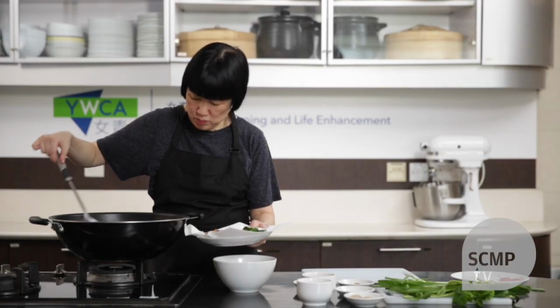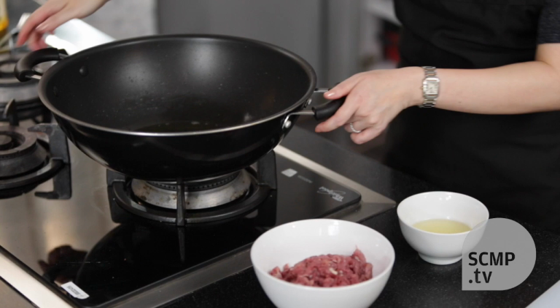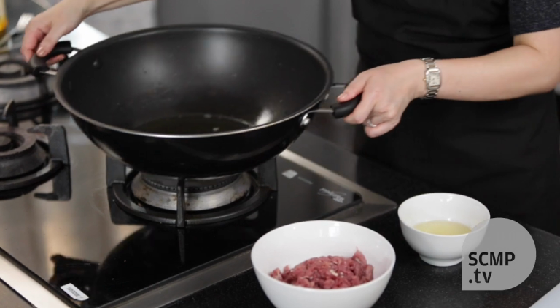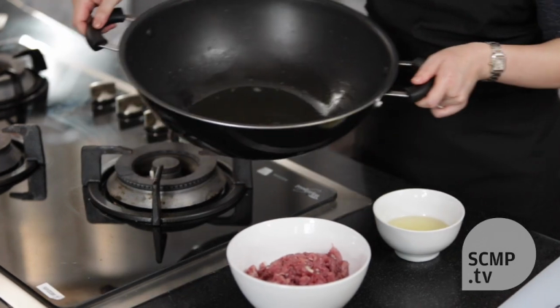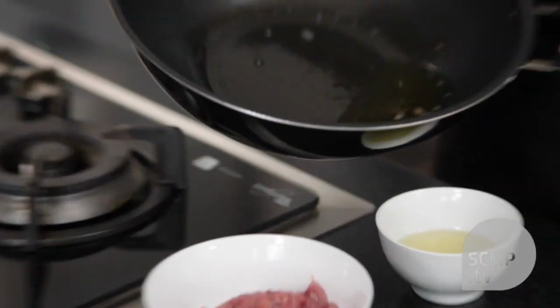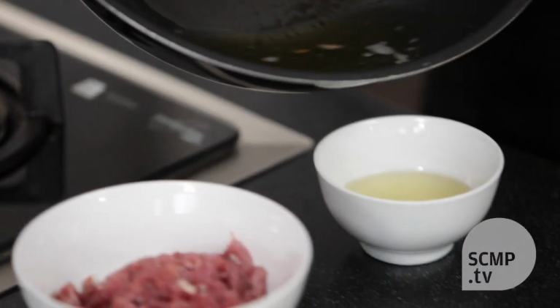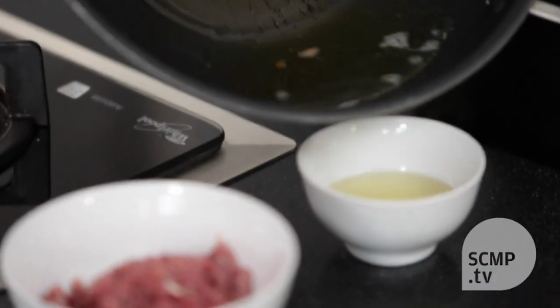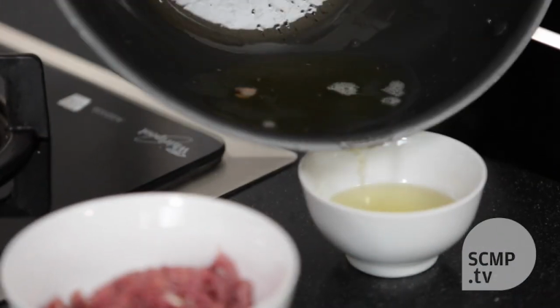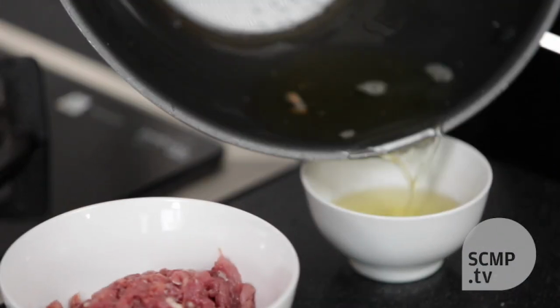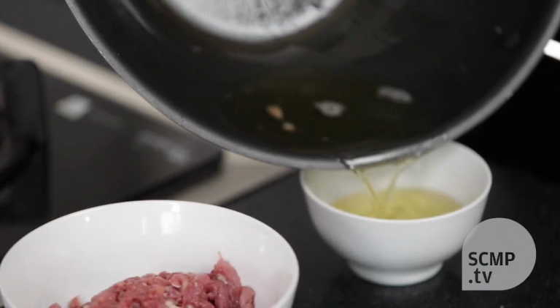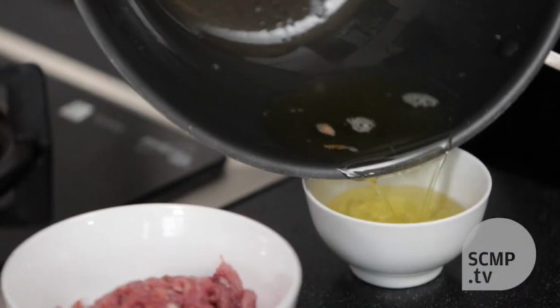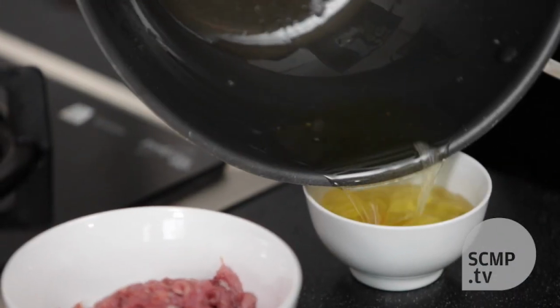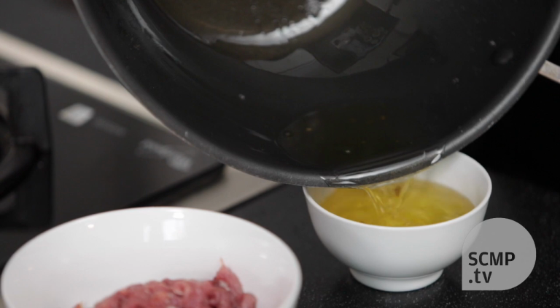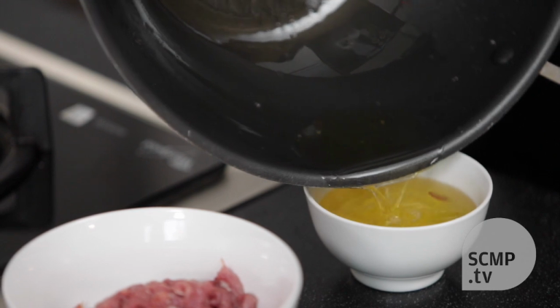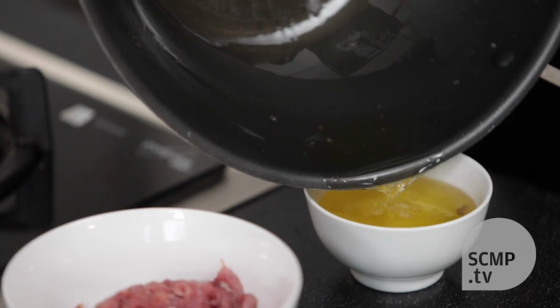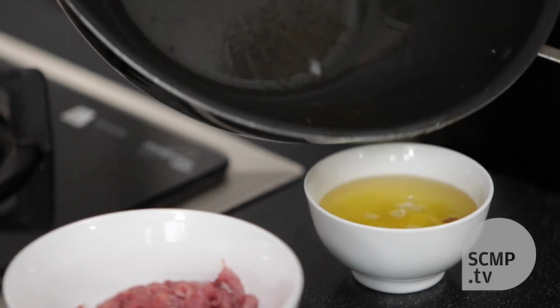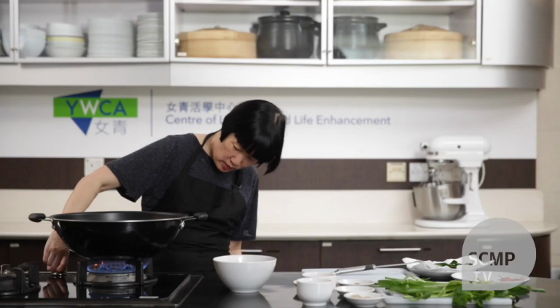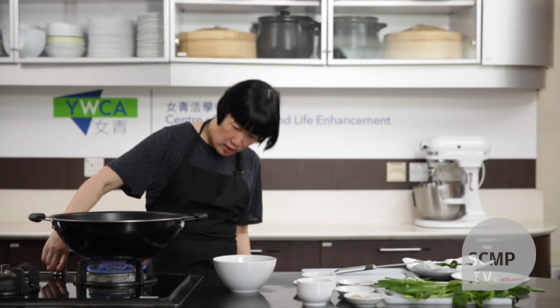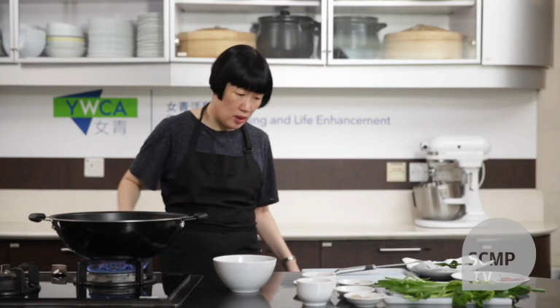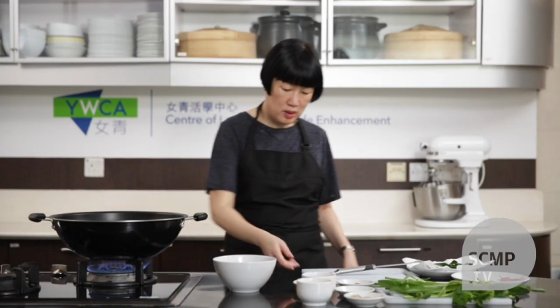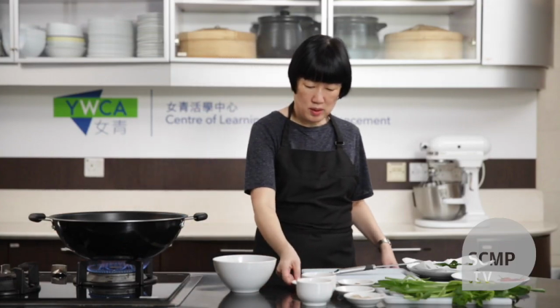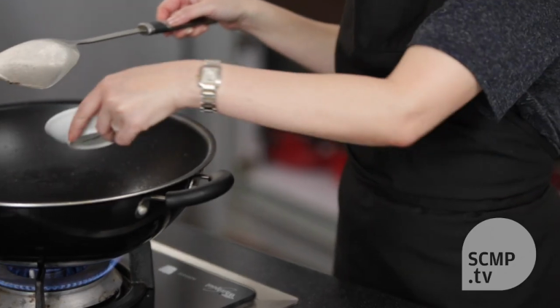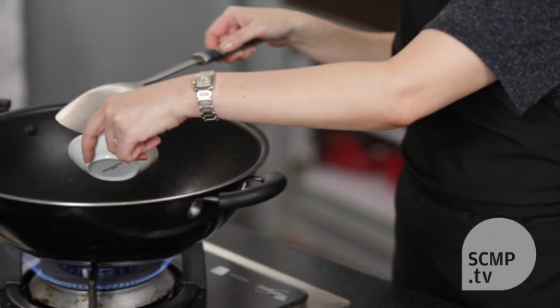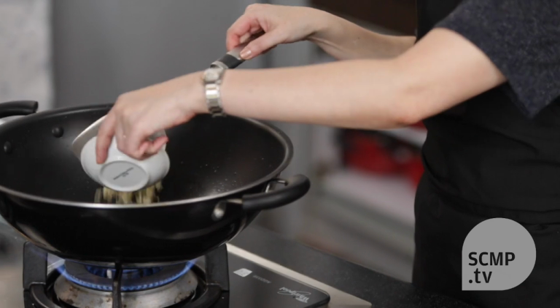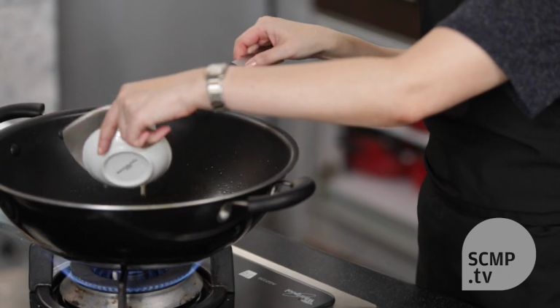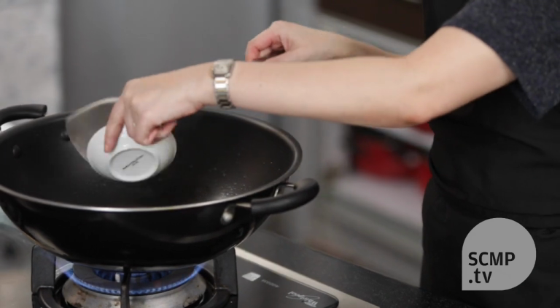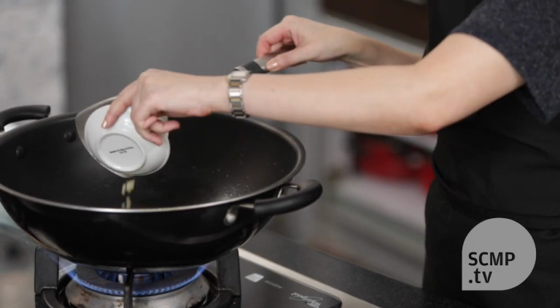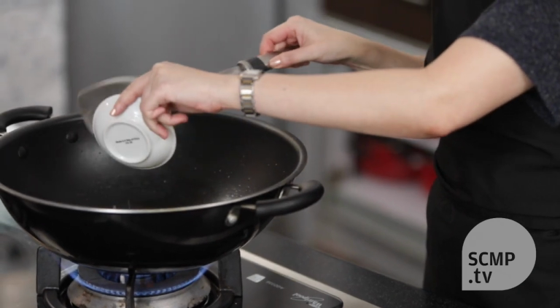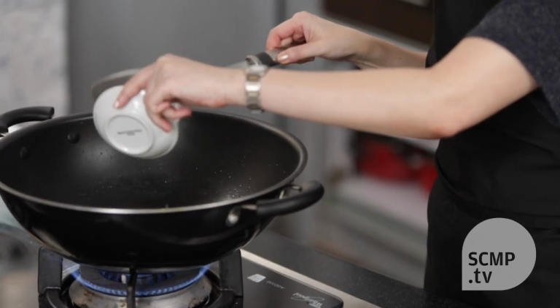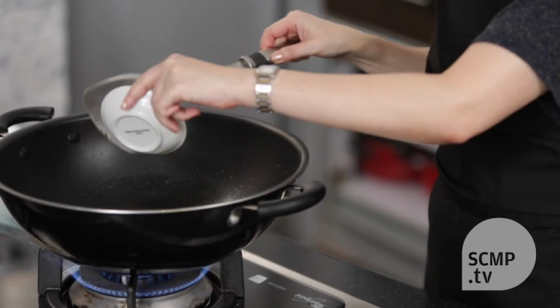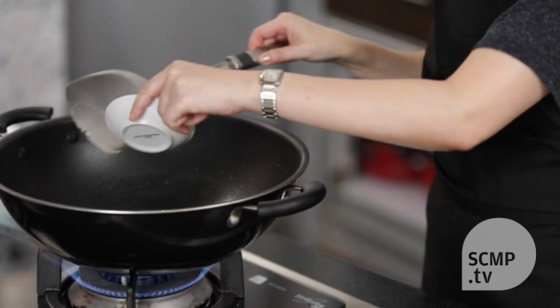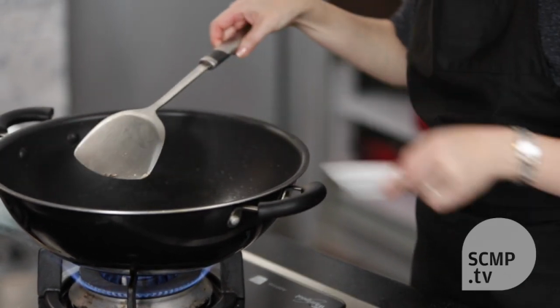Once again you want to pour off the fat, leaving behind about 20 milliliters. Then add the garlic and stir fry until it's very pale golden.